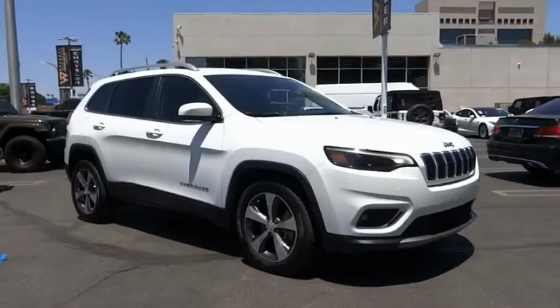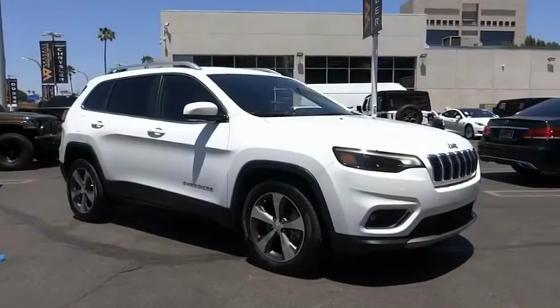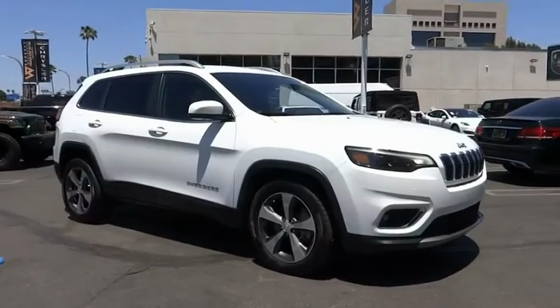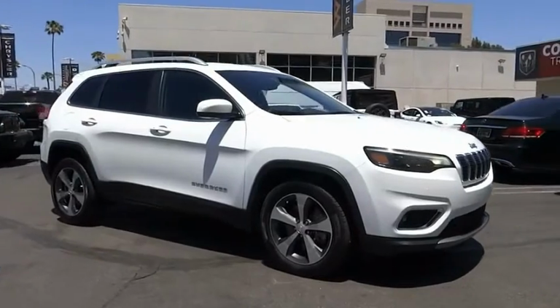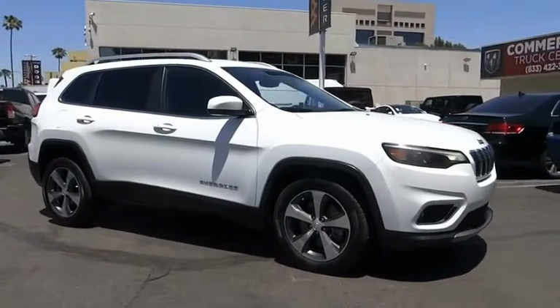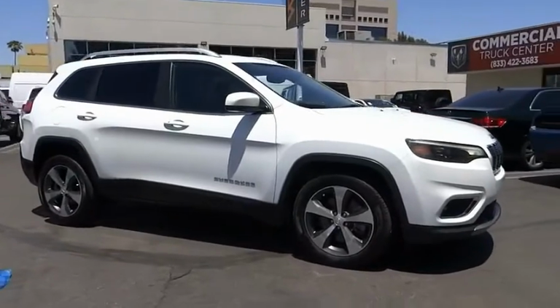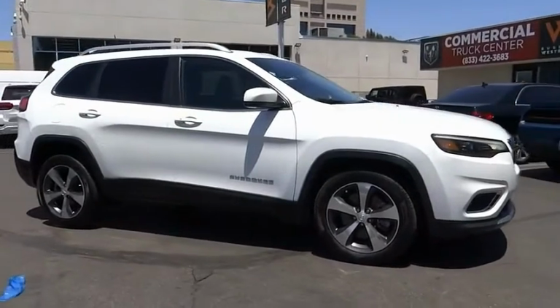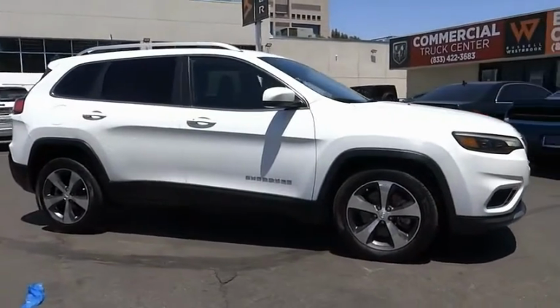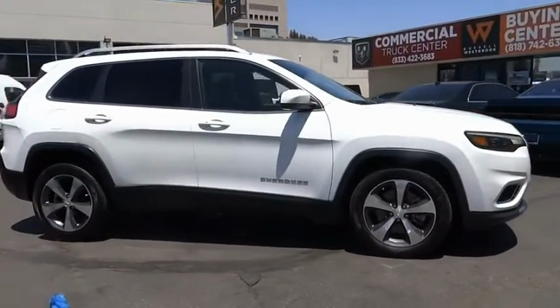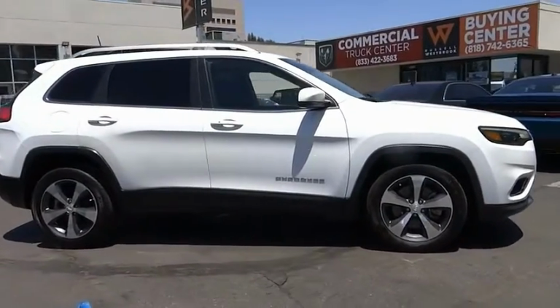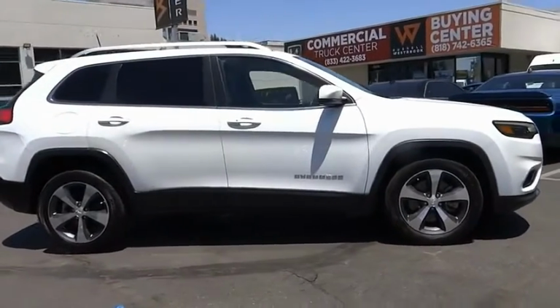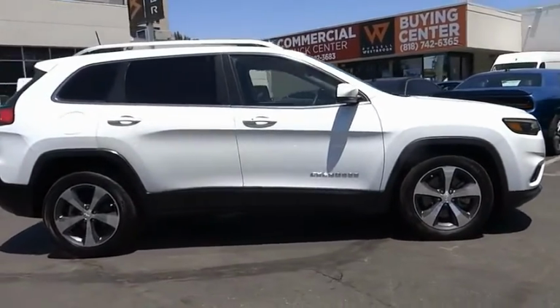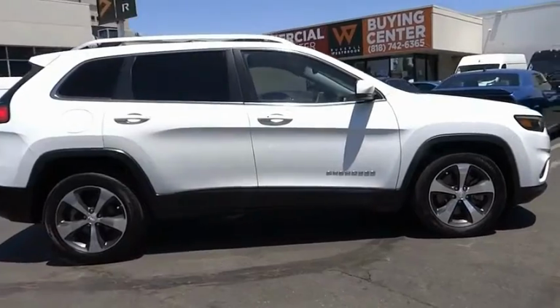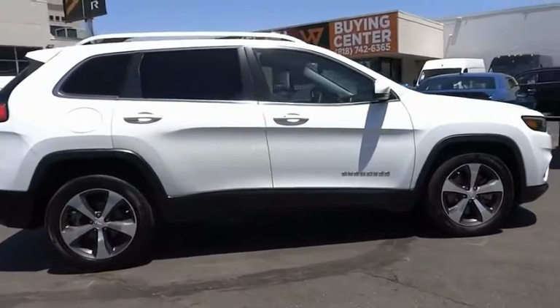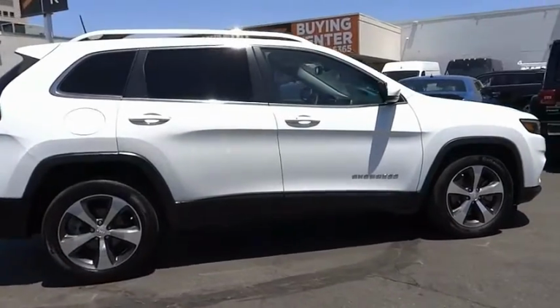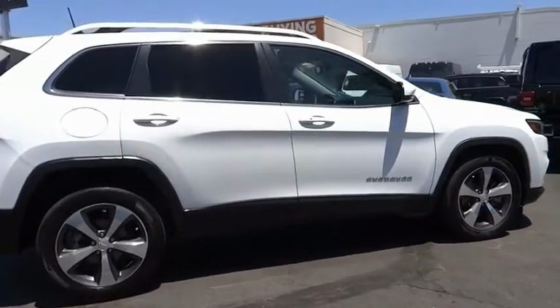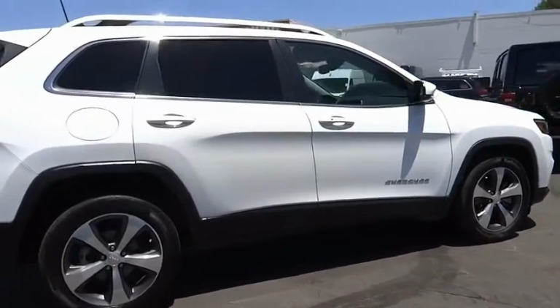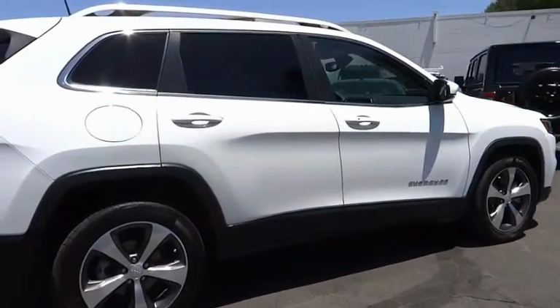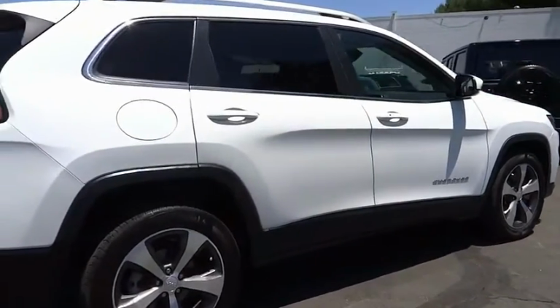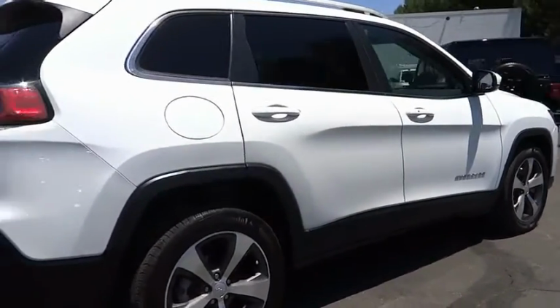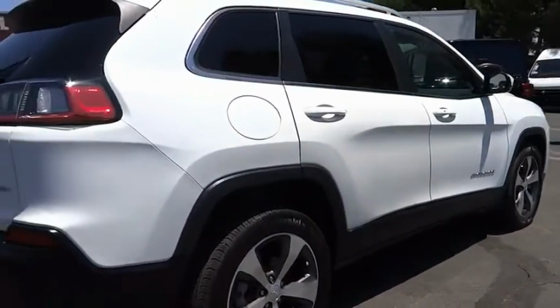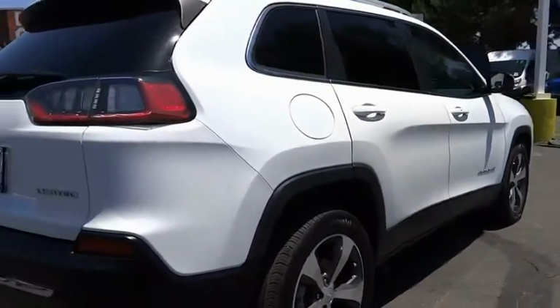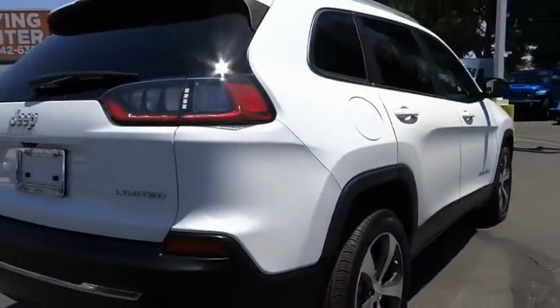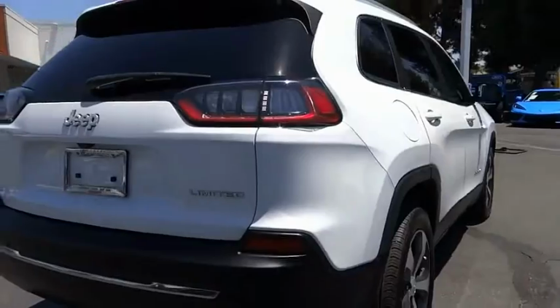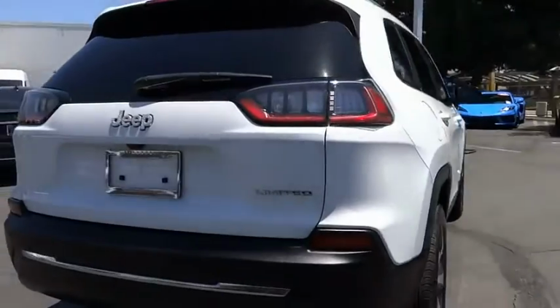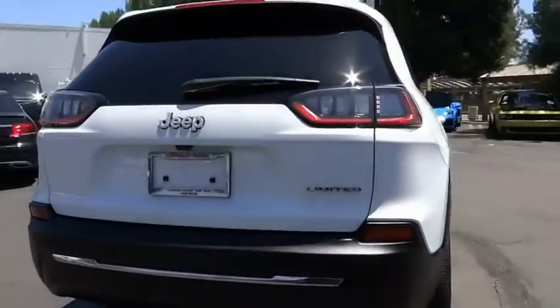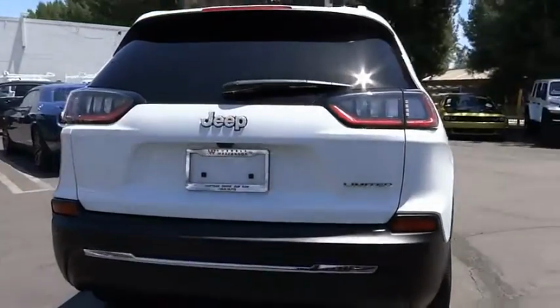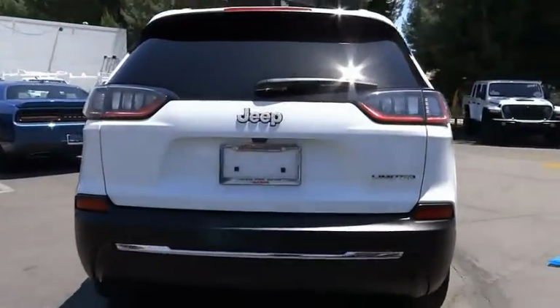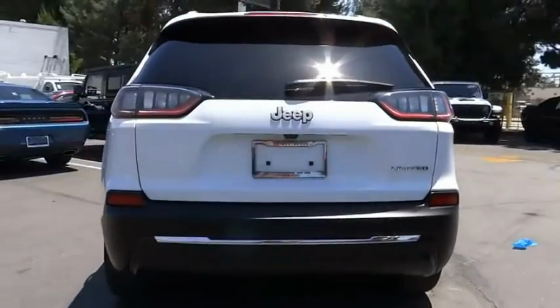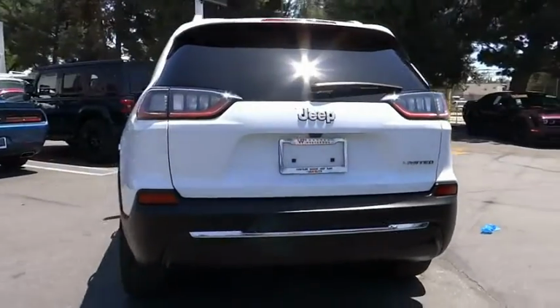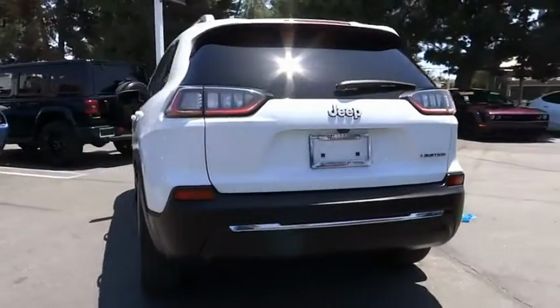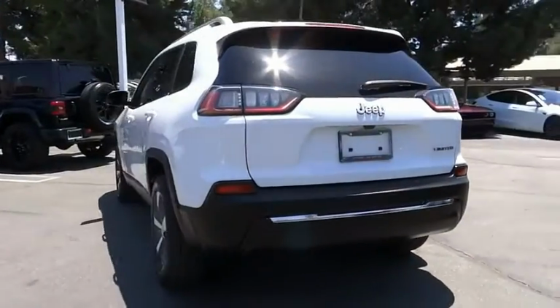You are going to love the 2019 Cherokee. The Jeep Cherokee offers superior off-road capability. This makes the Cherokee a fine choice for families who venture off-road or vacation in the mountains or other remote areas.